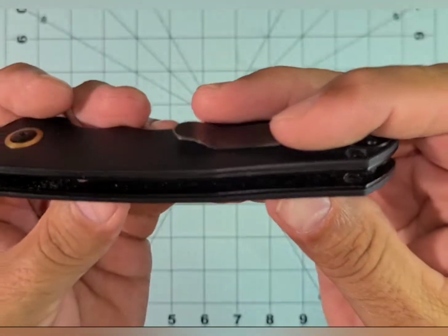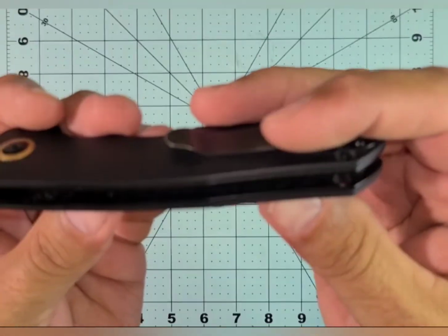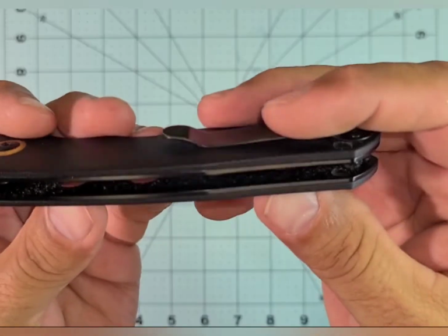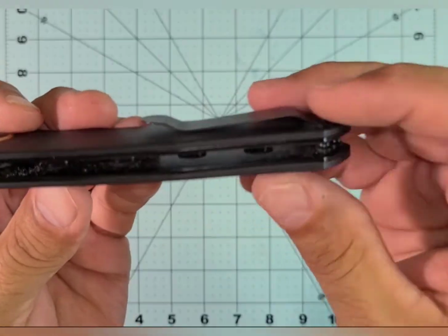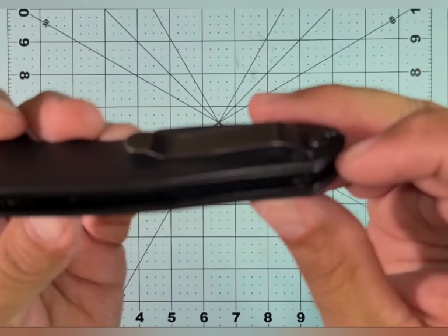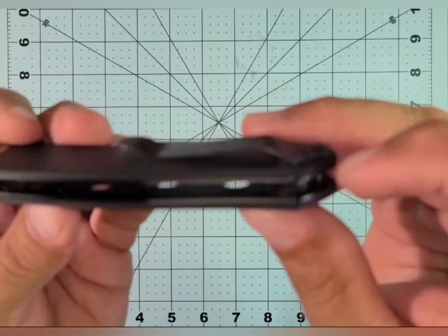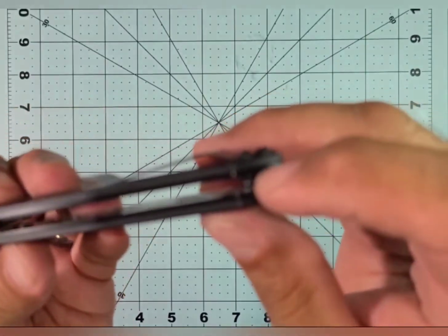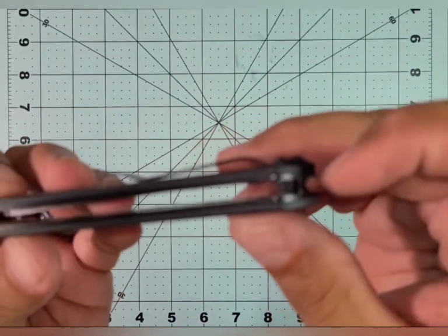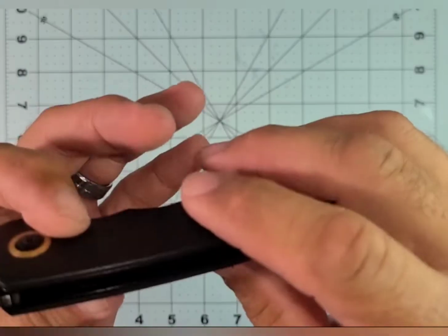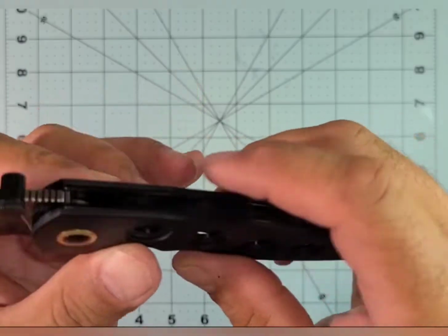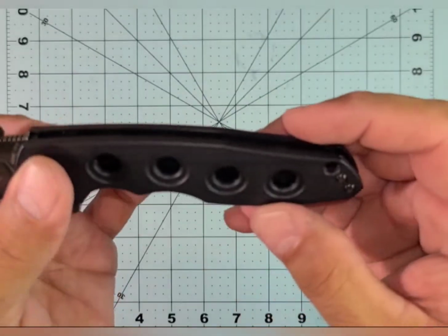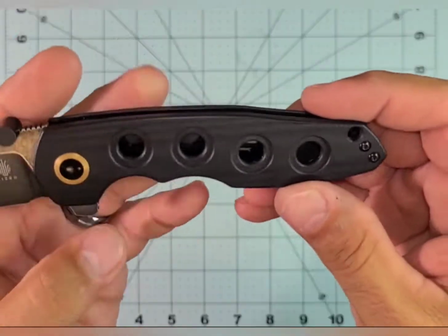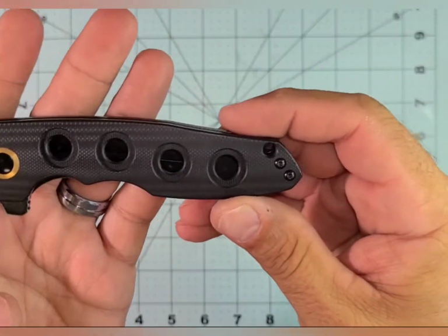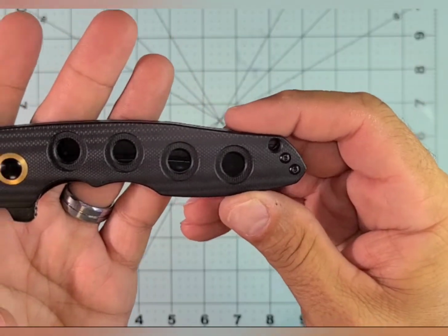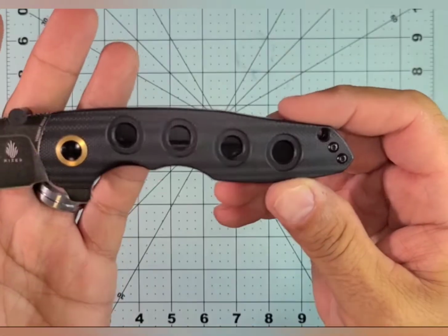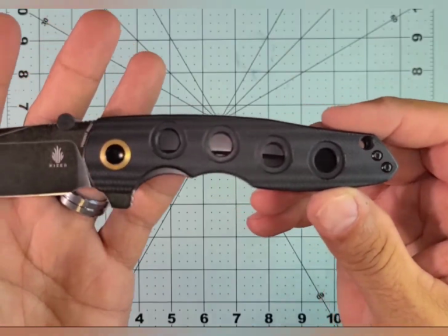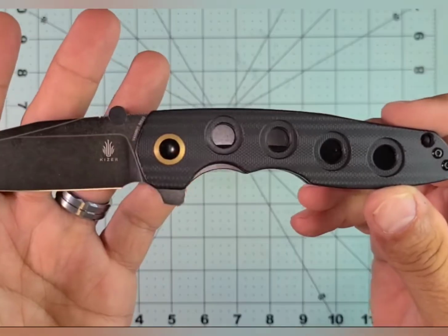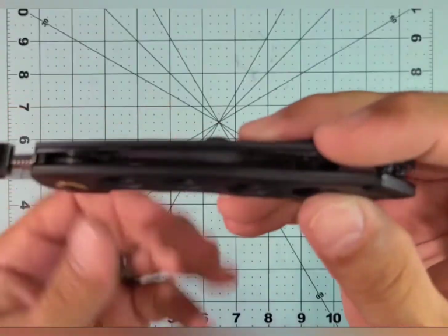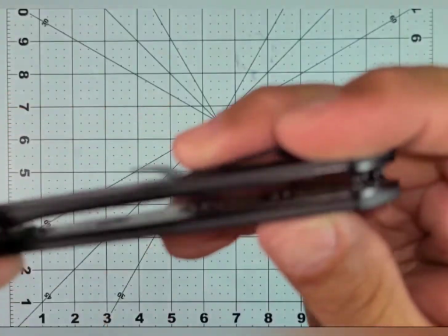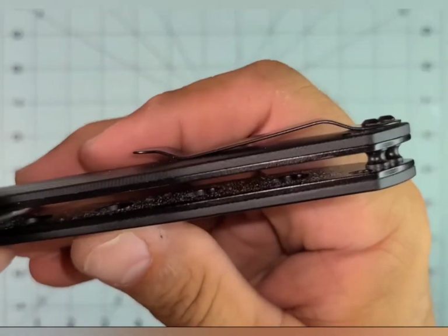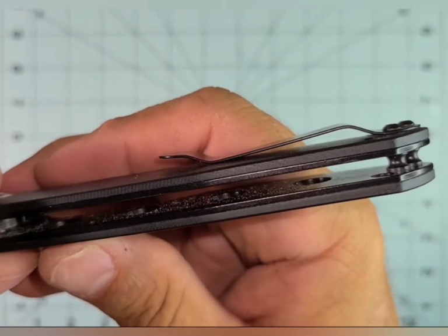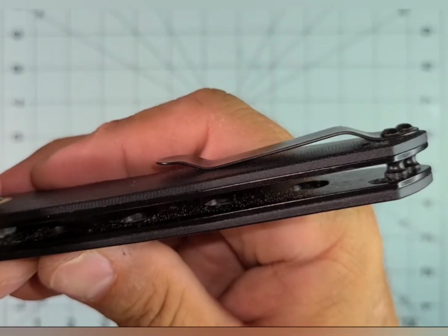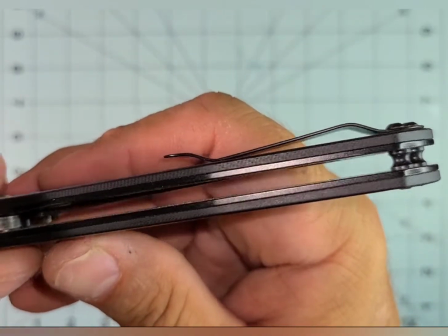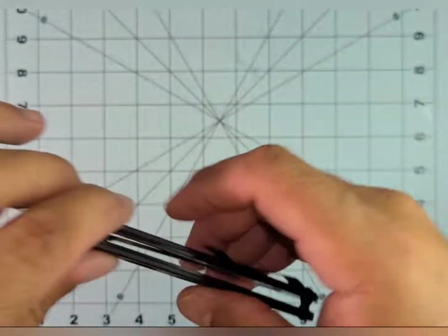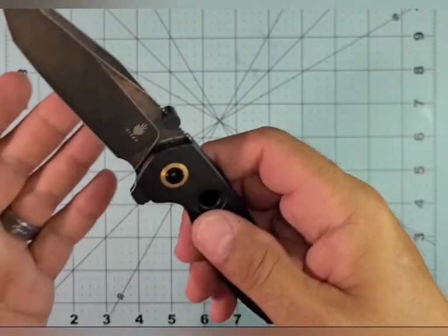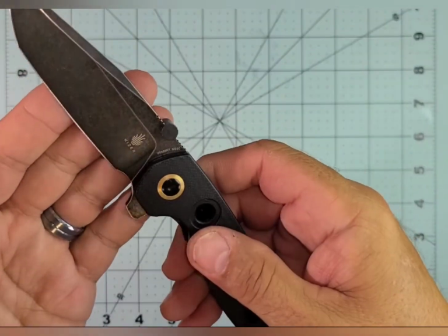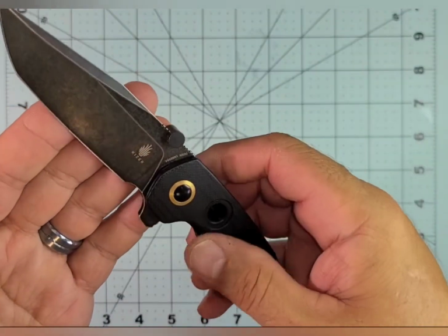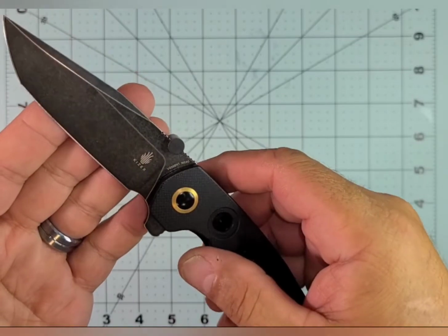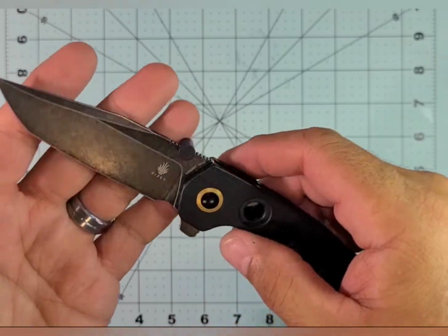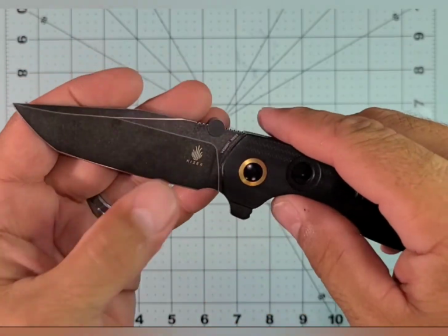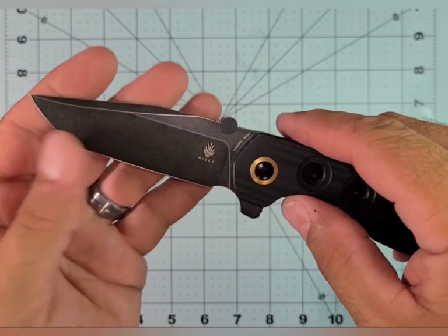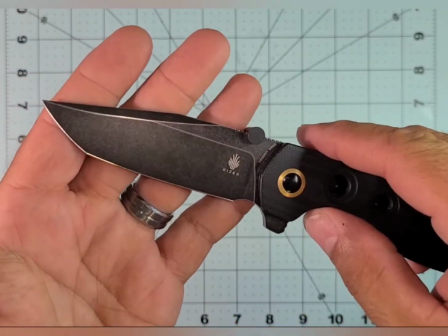It's not overly complicated — nice and simple. Two standoffs in the back and the pivot, that's the only thing holding it together. It's easy to take apart and clean, although you can see that I haven't done that in a while. But I've used this quite a bit and the blade coating's holding up.